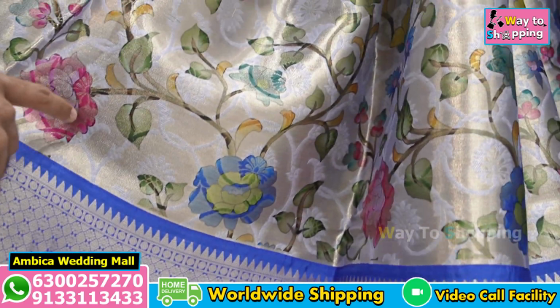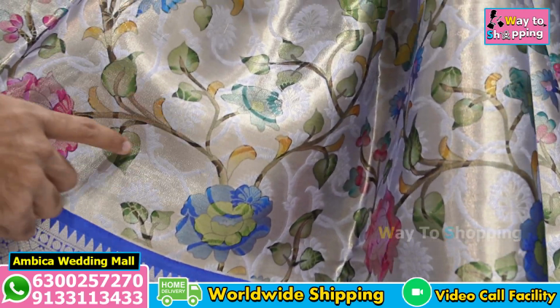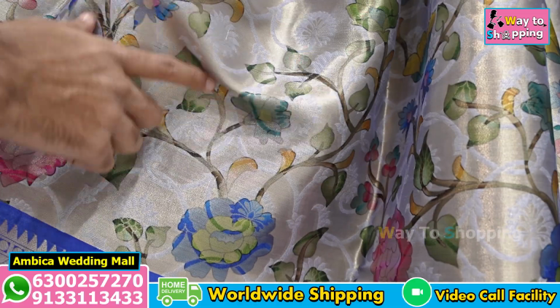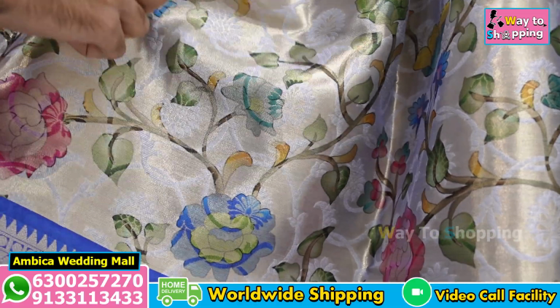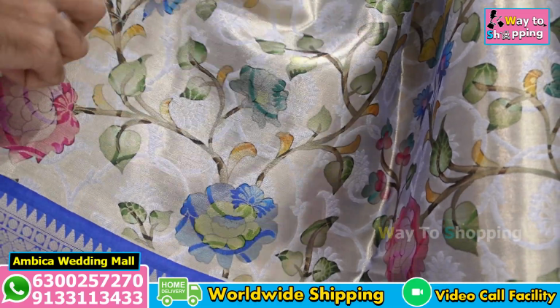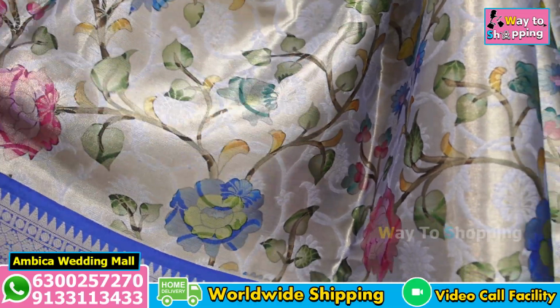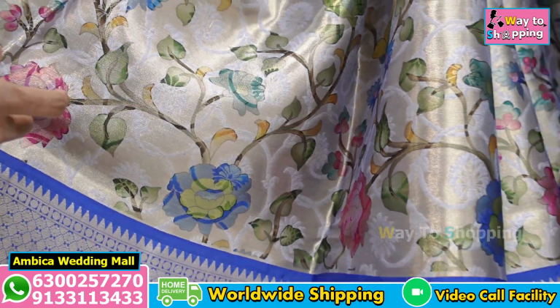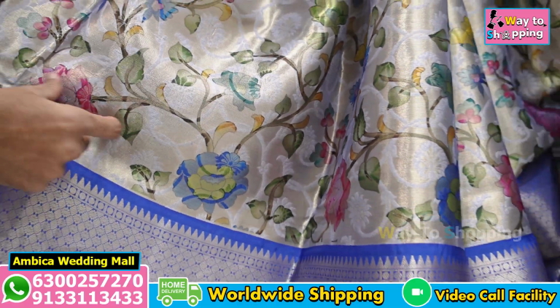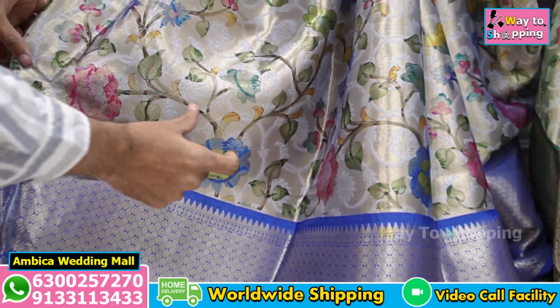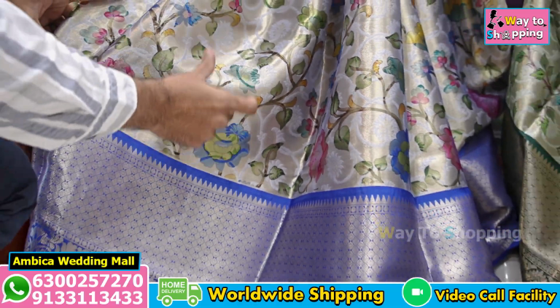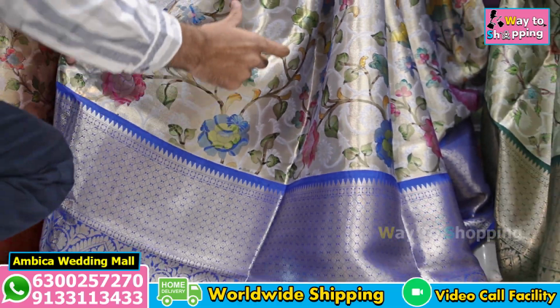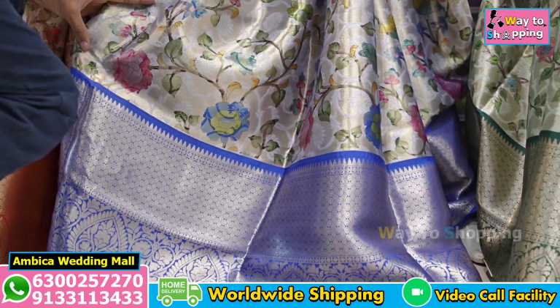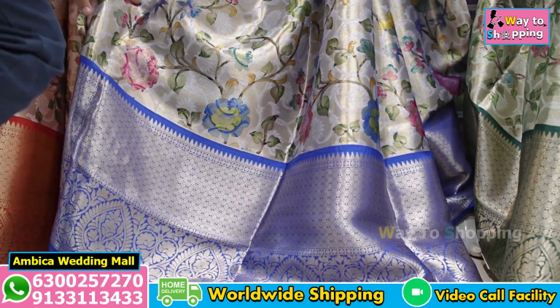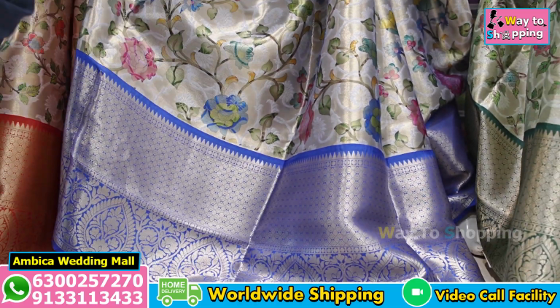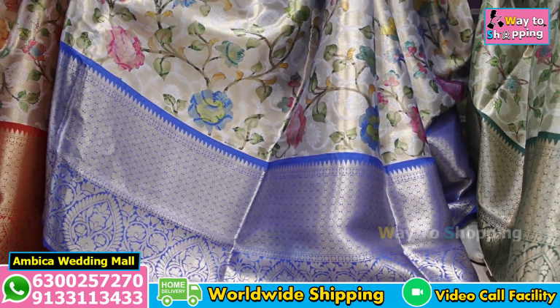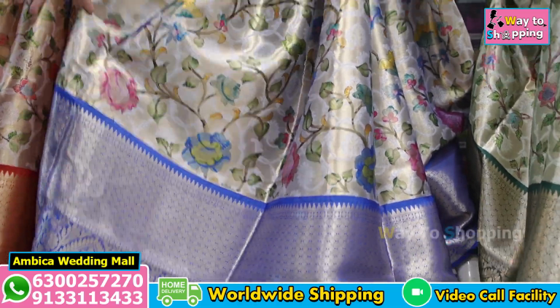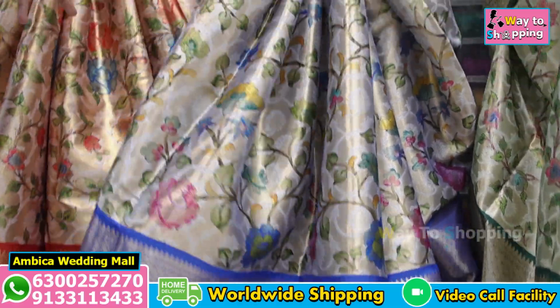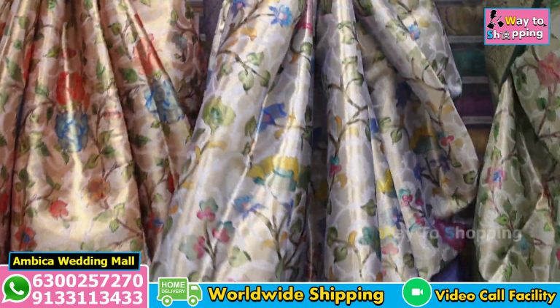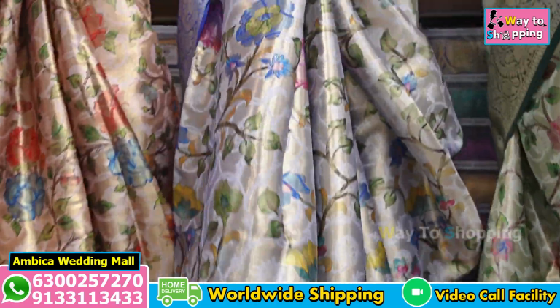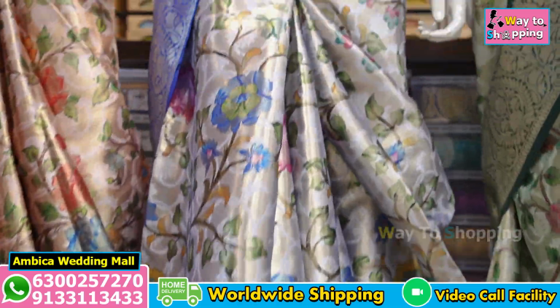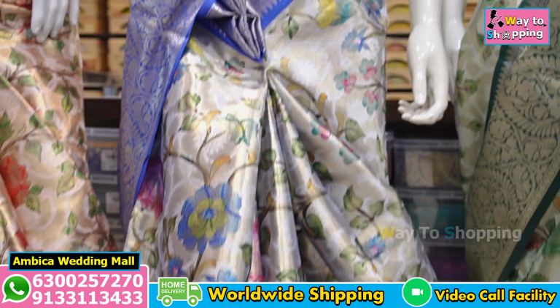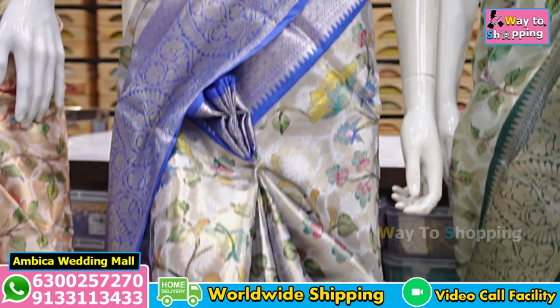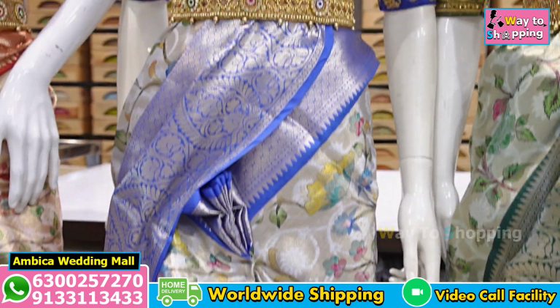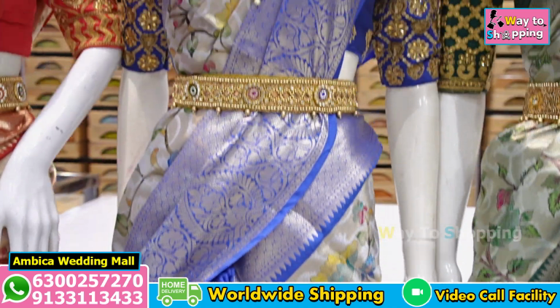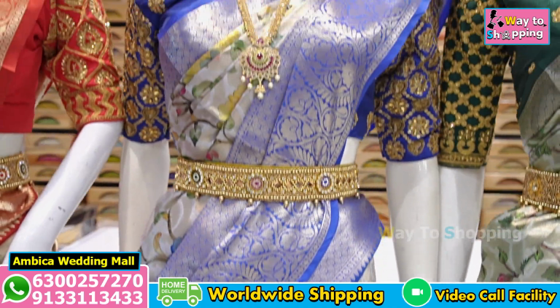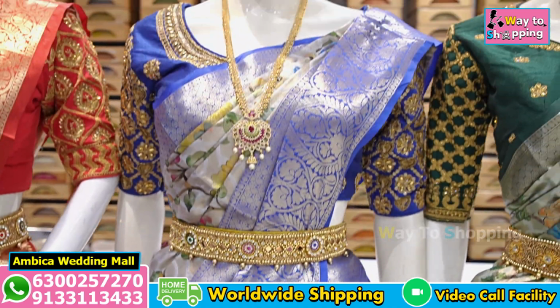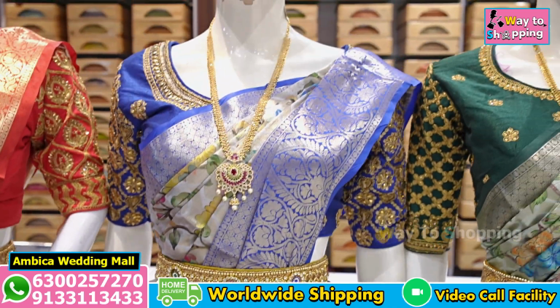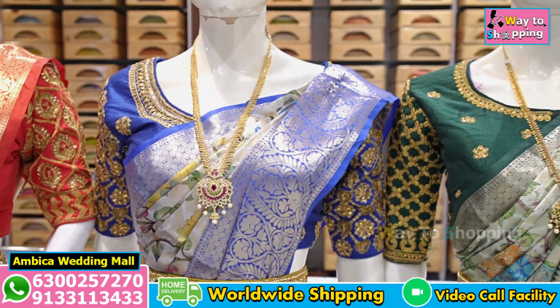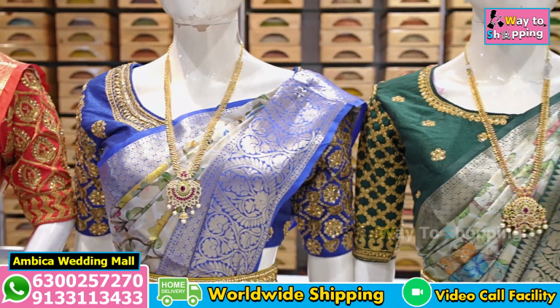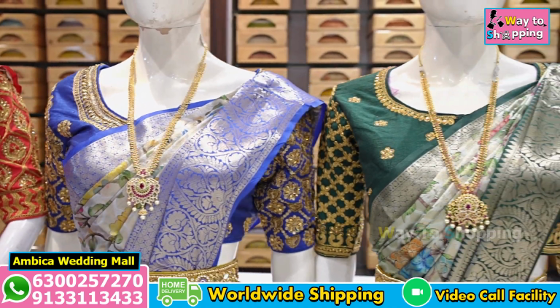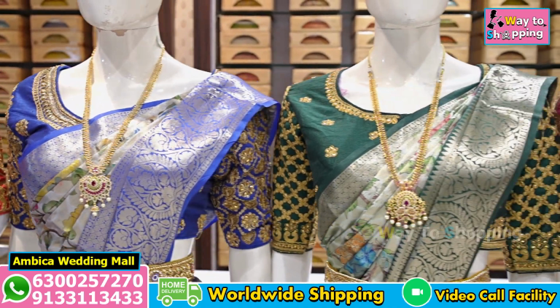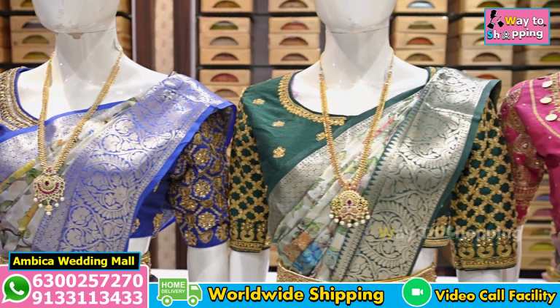These are also complete sarees, and also with lotus bootis. We have a simple print as well as a digital kalamkari design. We have a small printable version of these, which is the most trending.